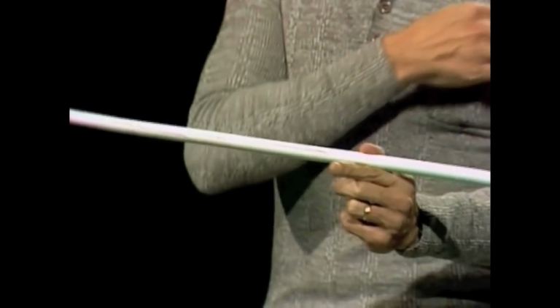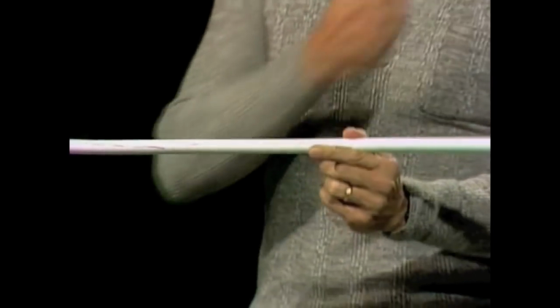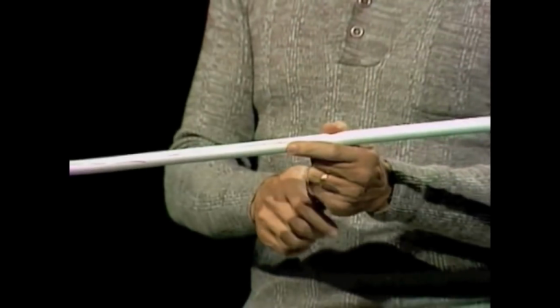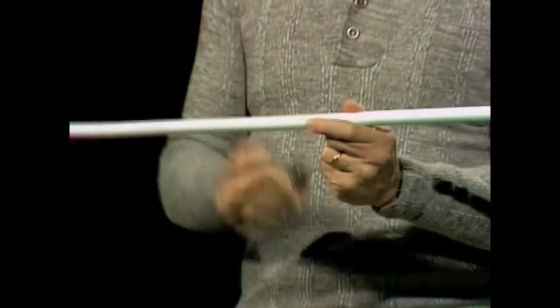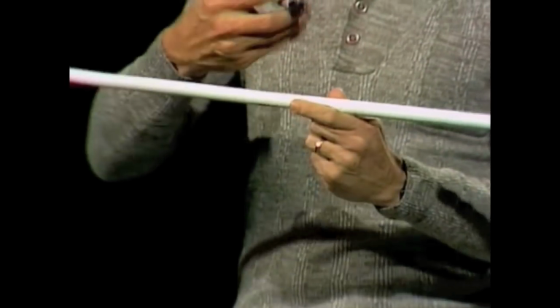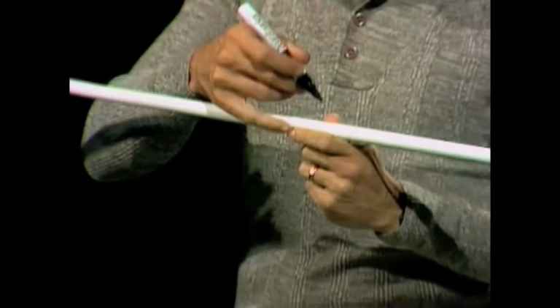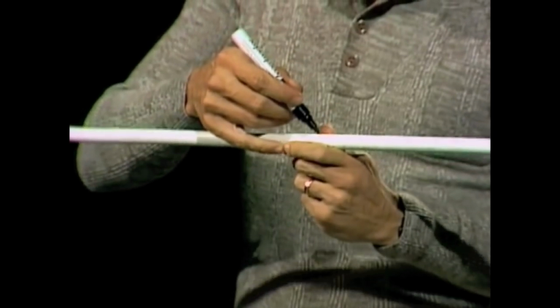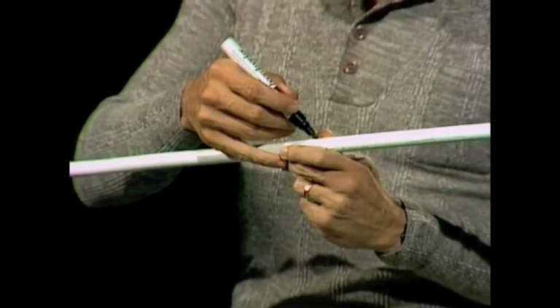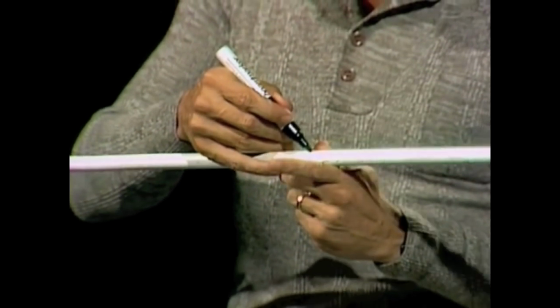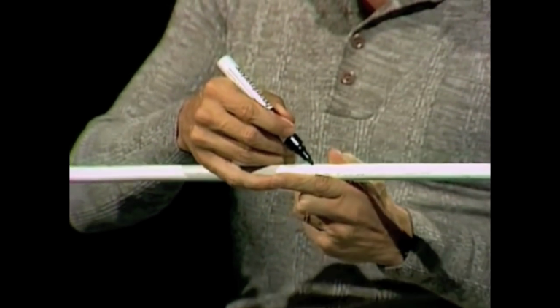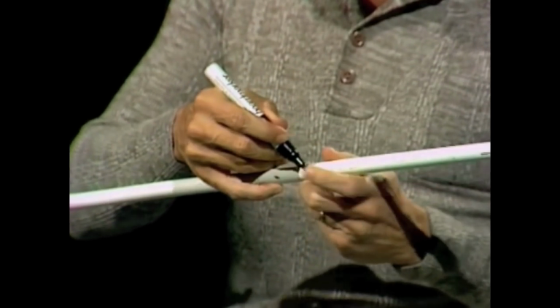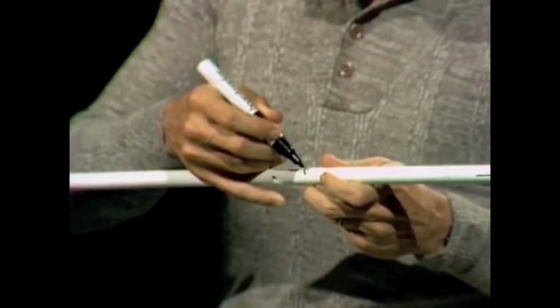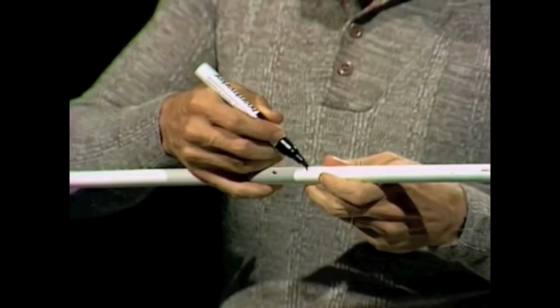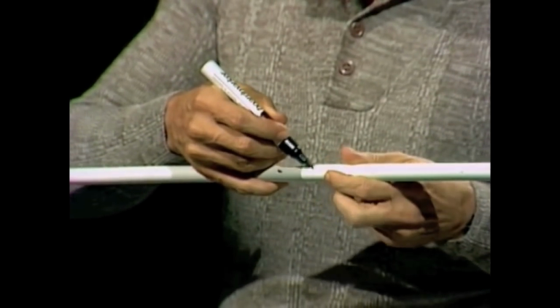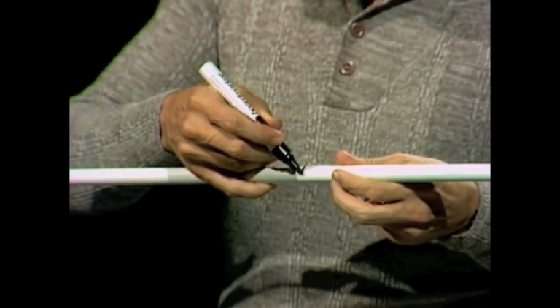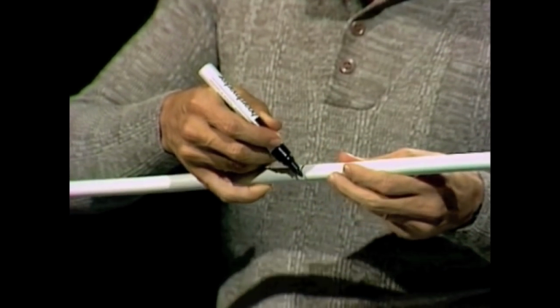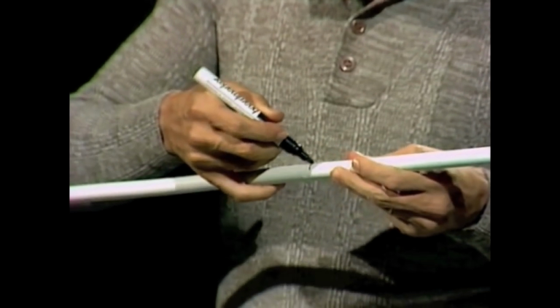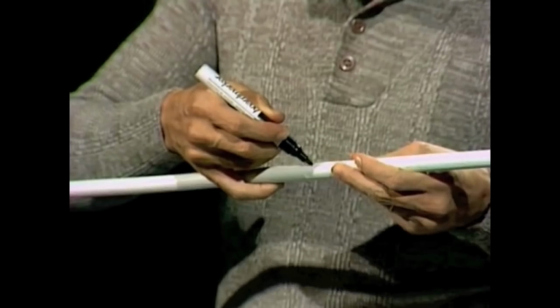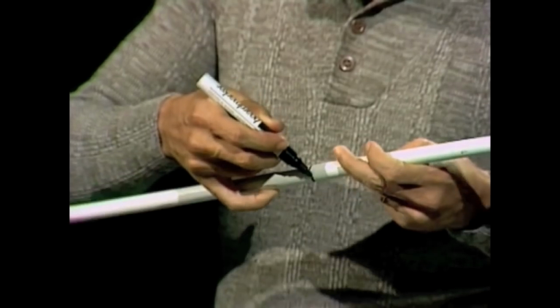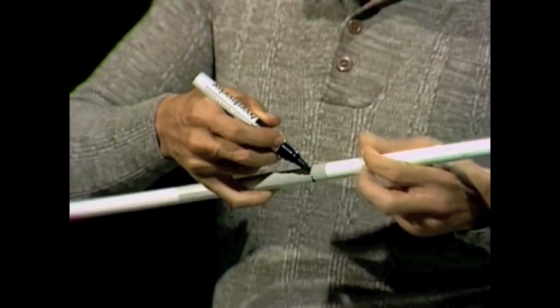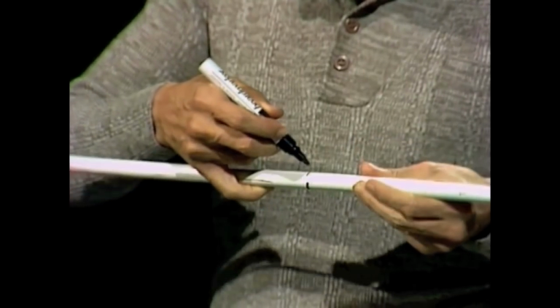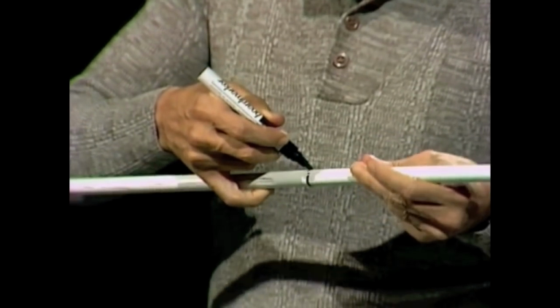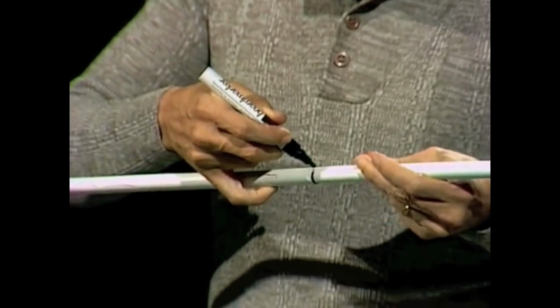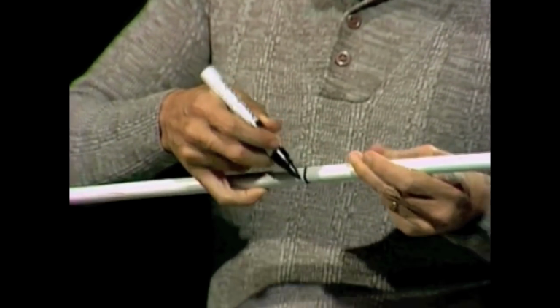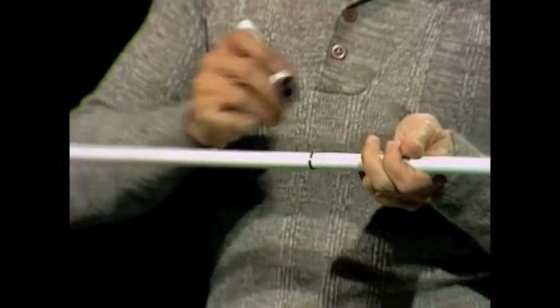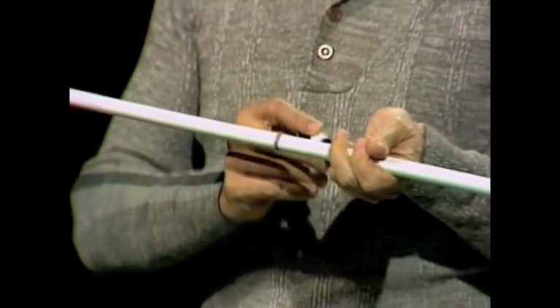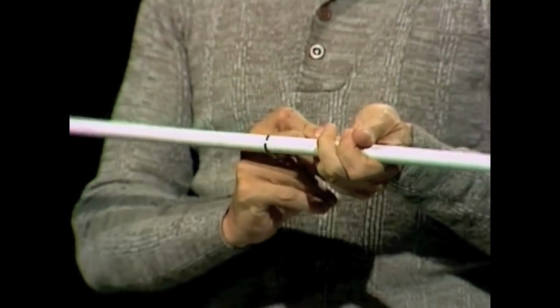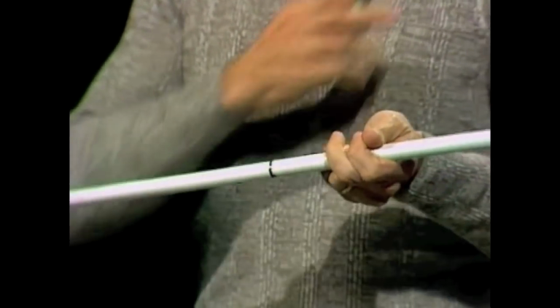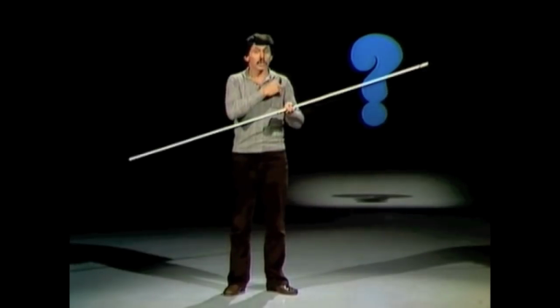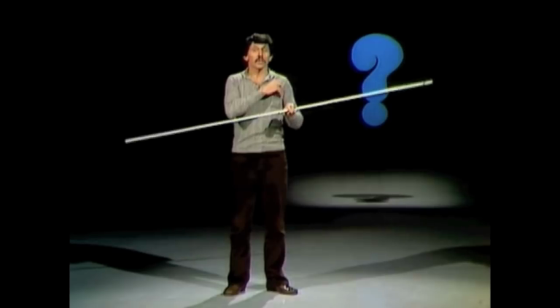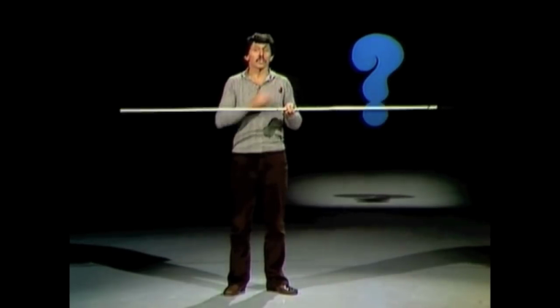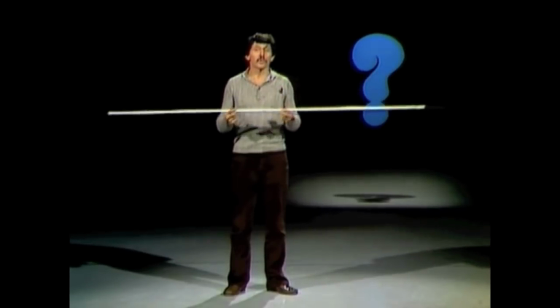So we'll mark that point, right under my thumb, mark it all the way around and then check it once more. Doesn't matter whether you move your fingers together rapidly or slowly, we should come out at the same point.